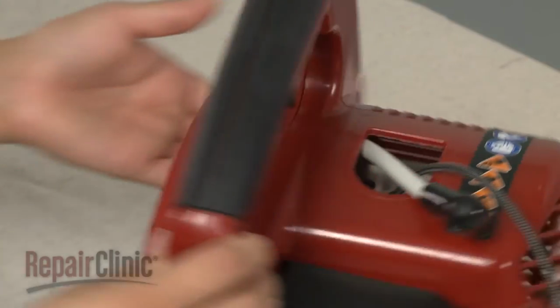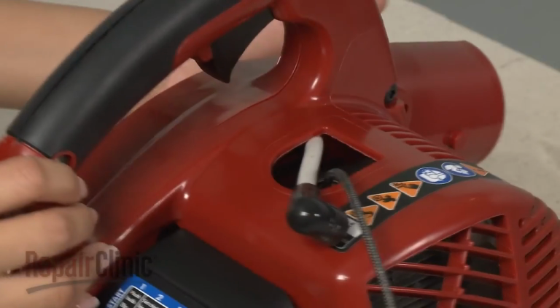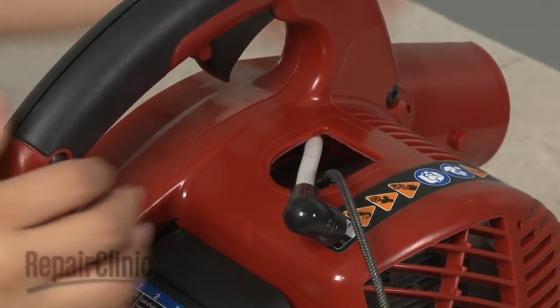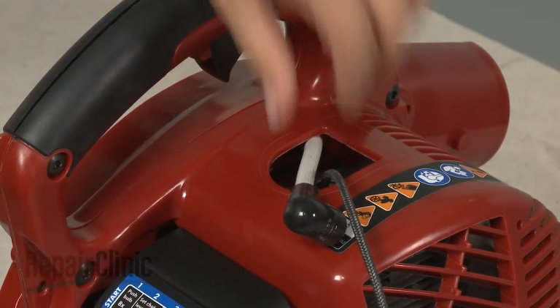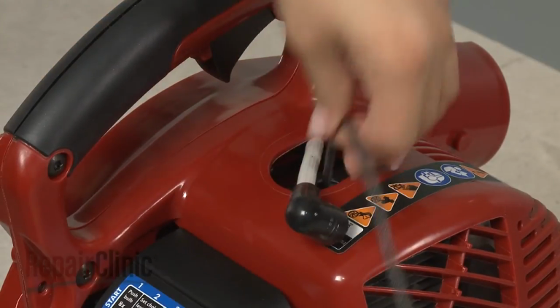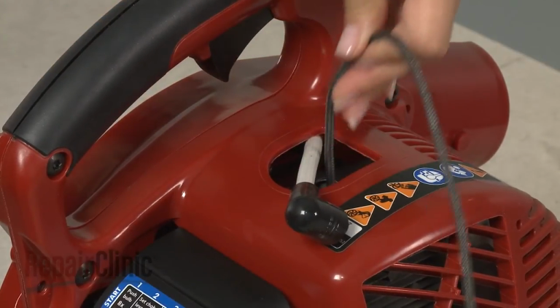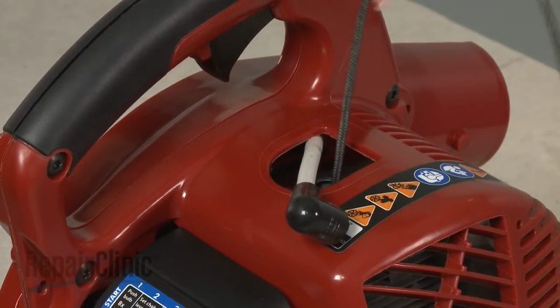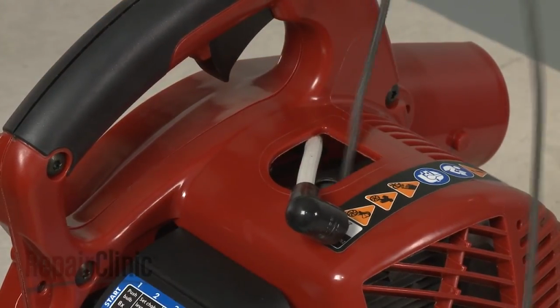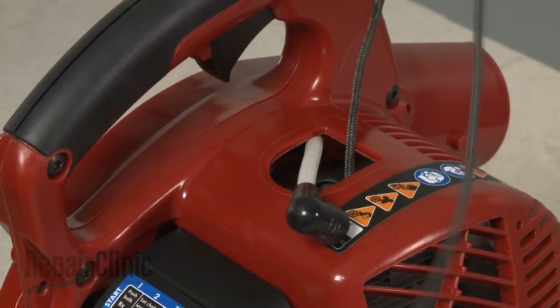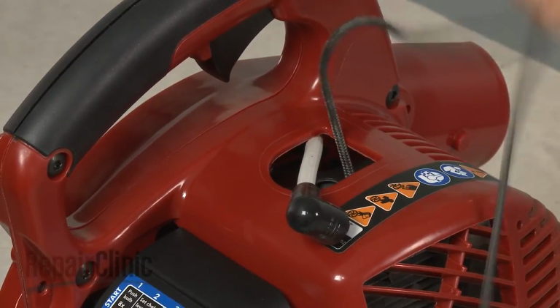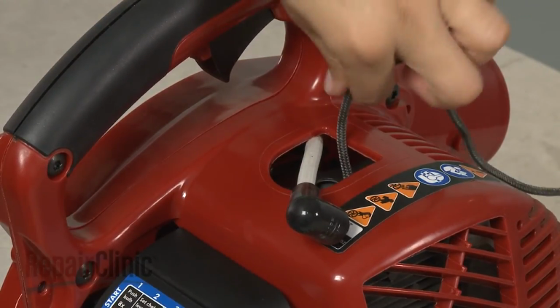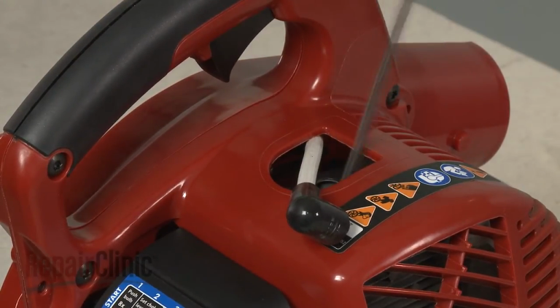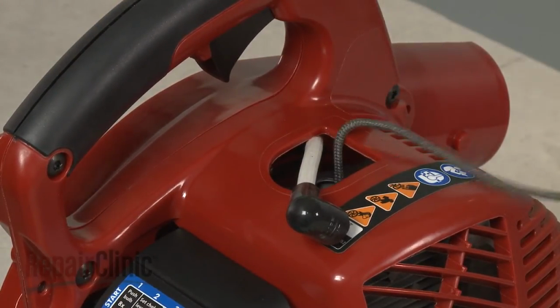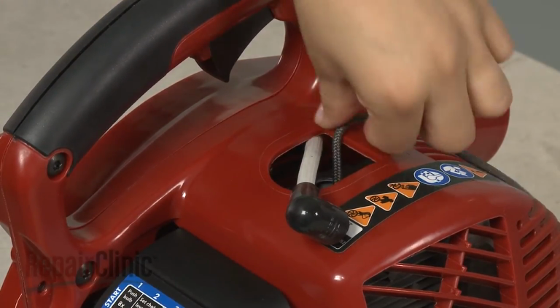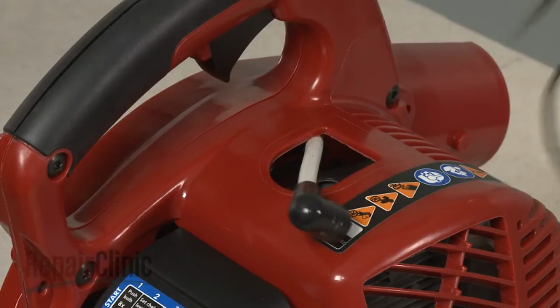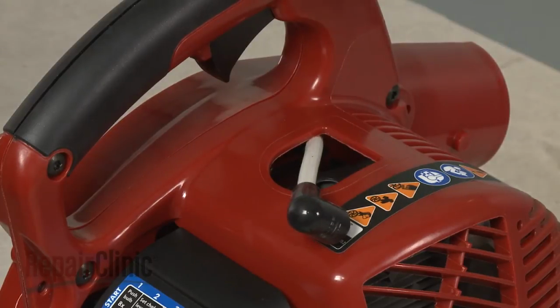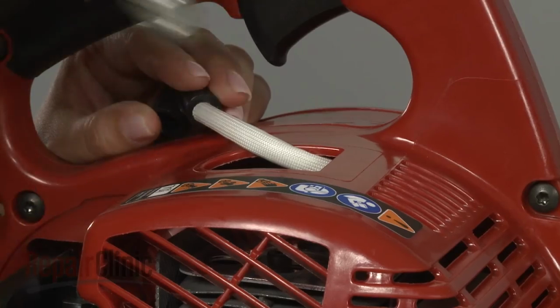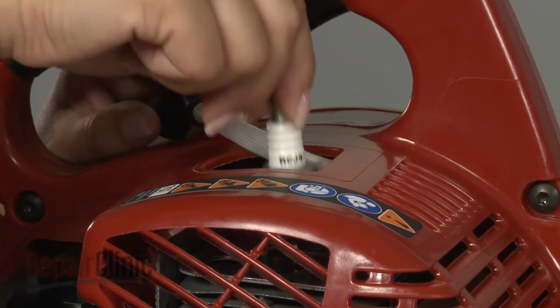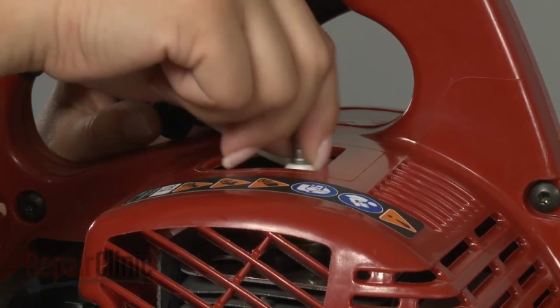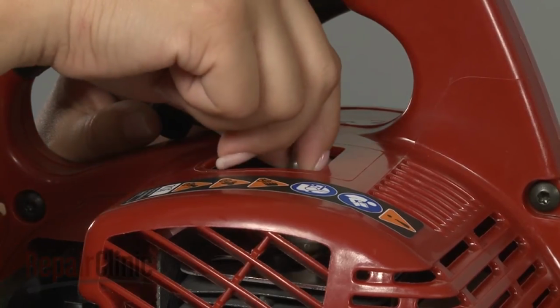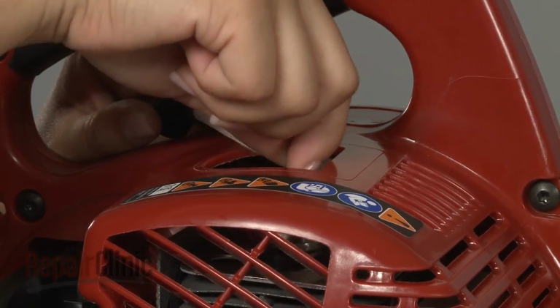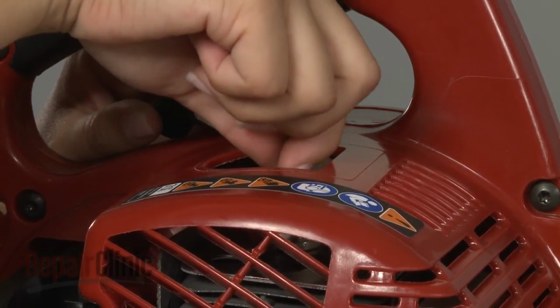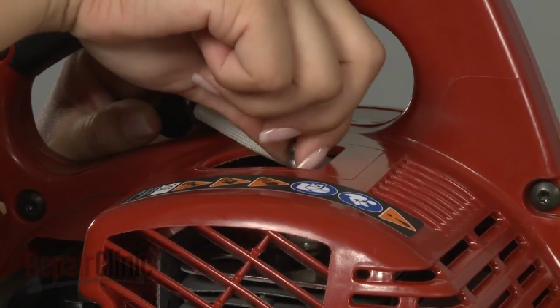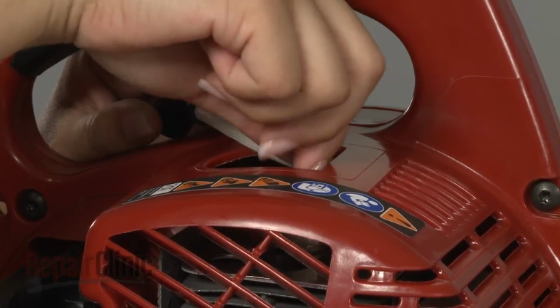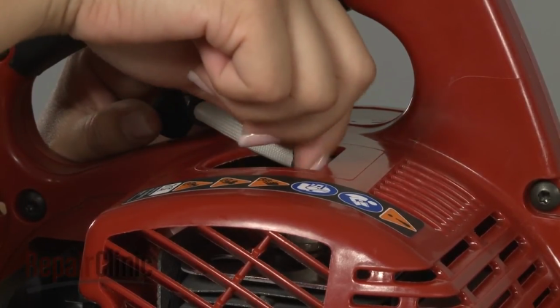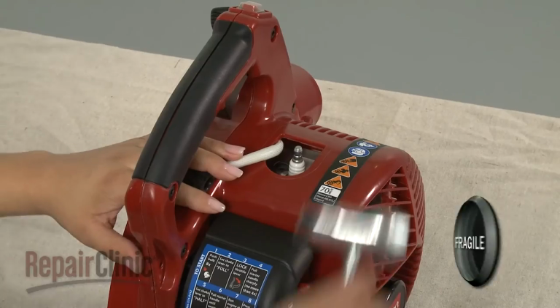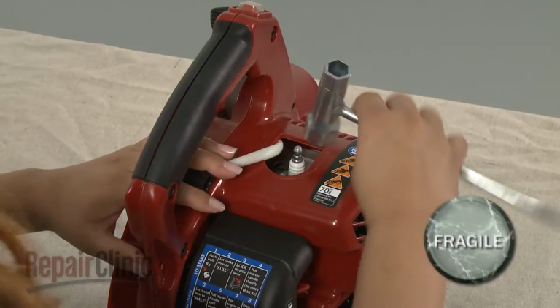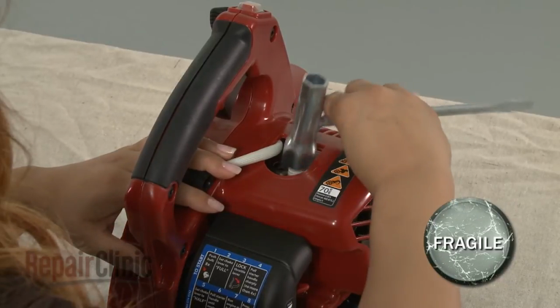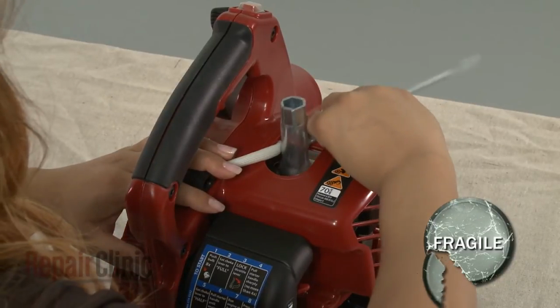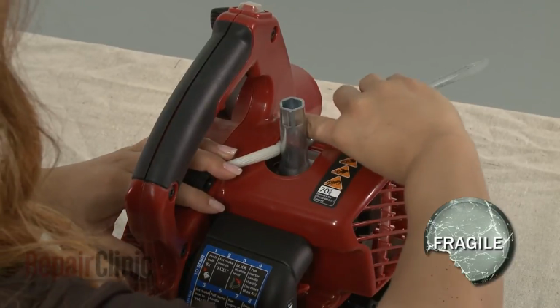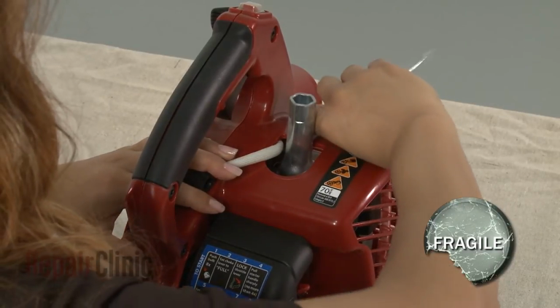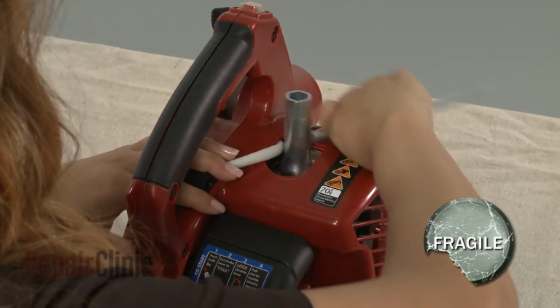Remove the cord from the cylinder. Re-thread the spark plug, being careful not to over-tighten.